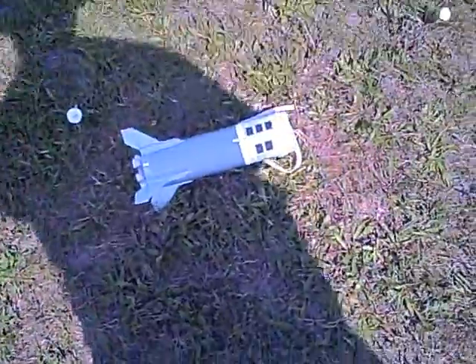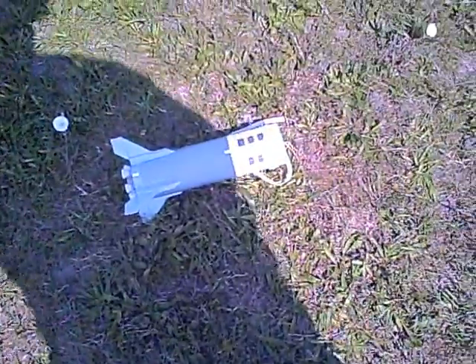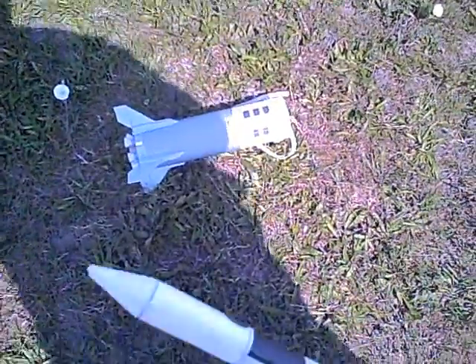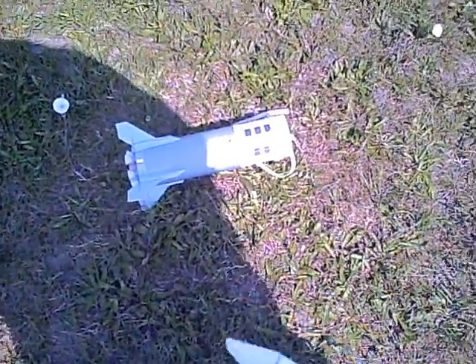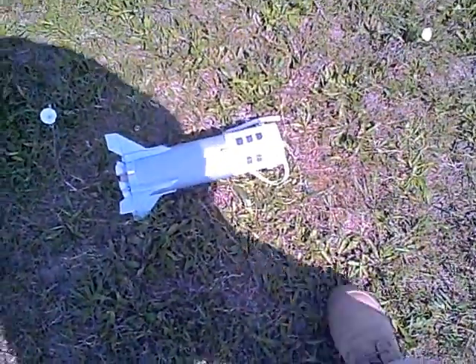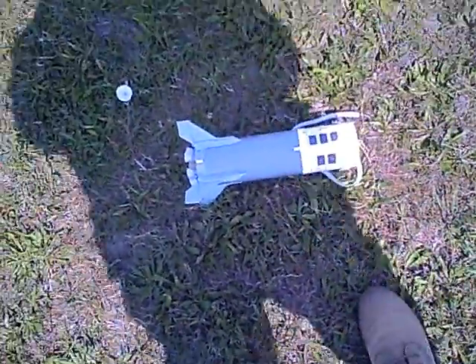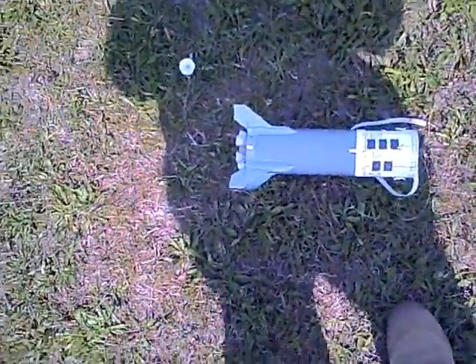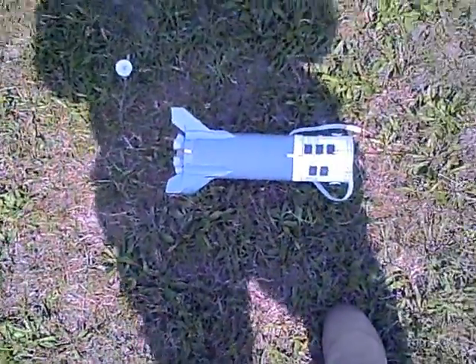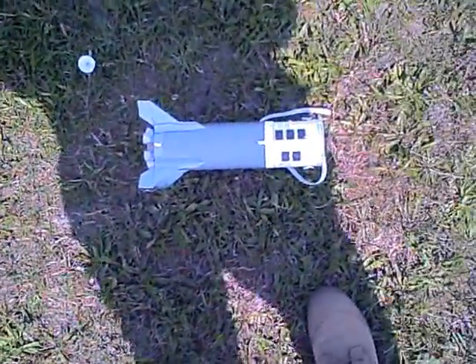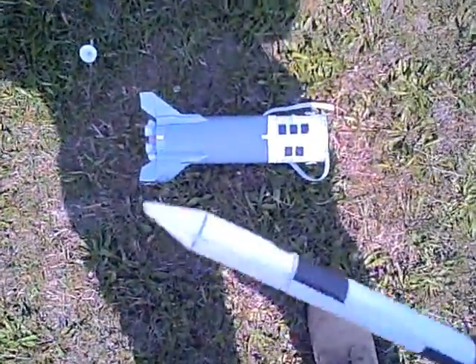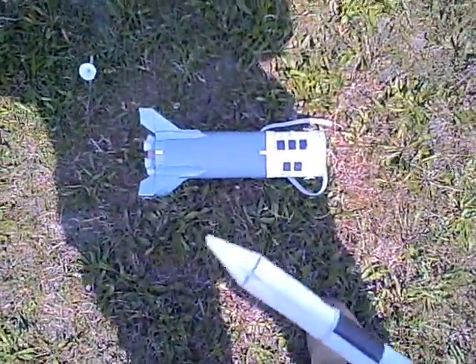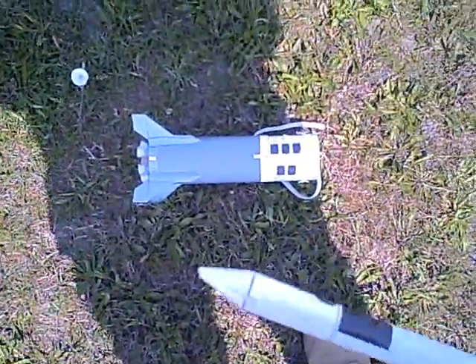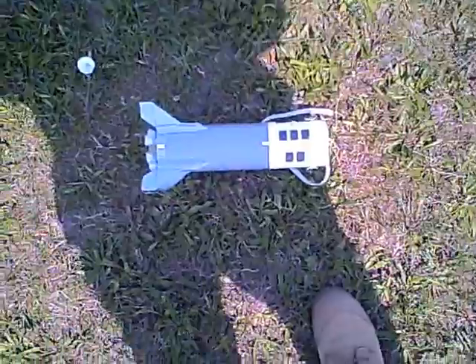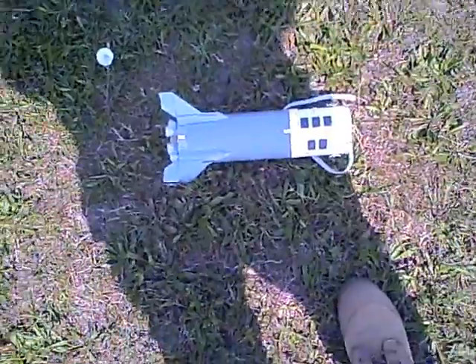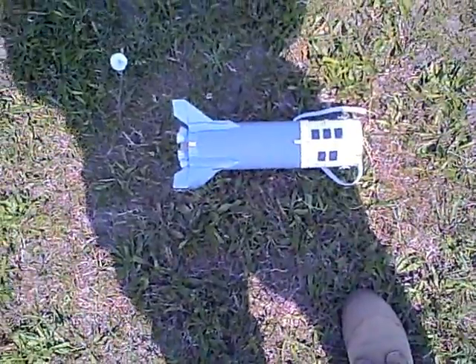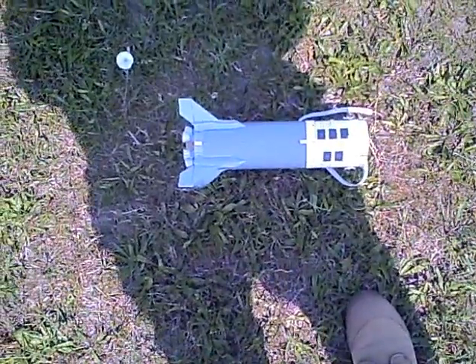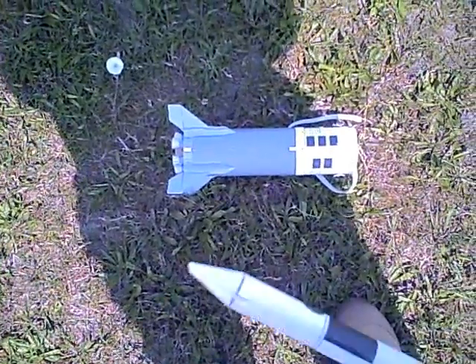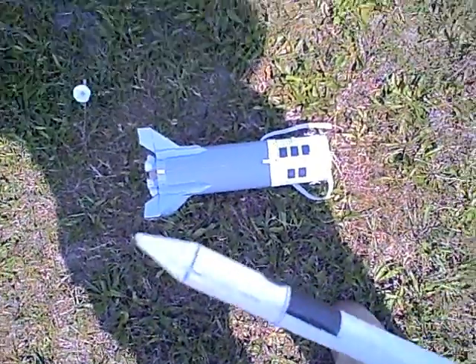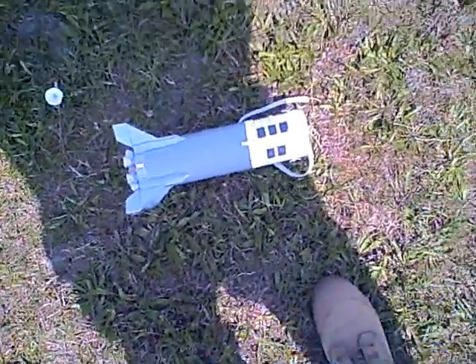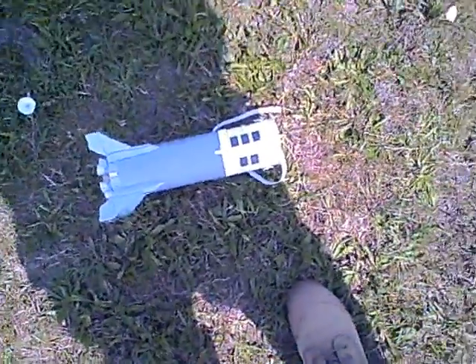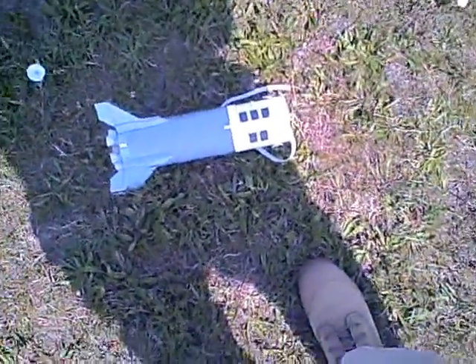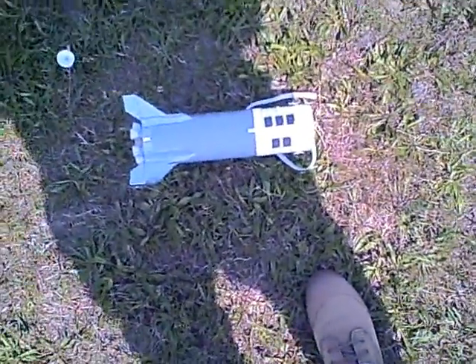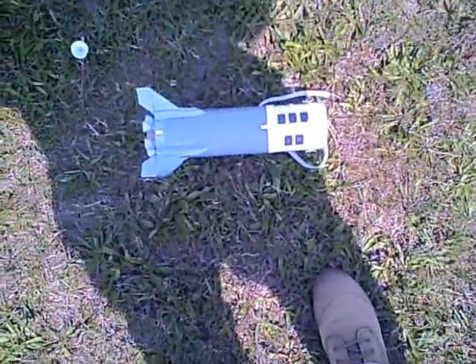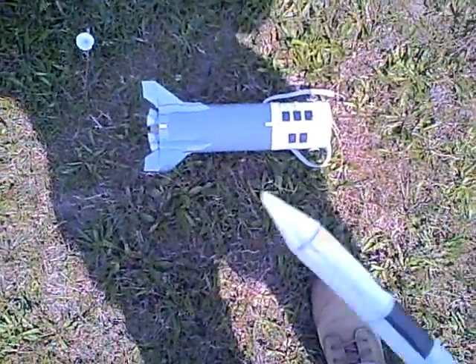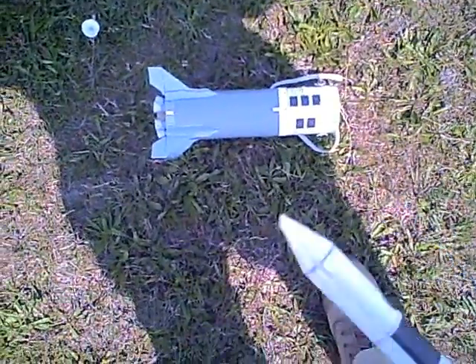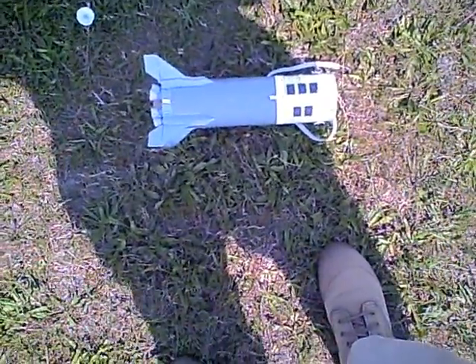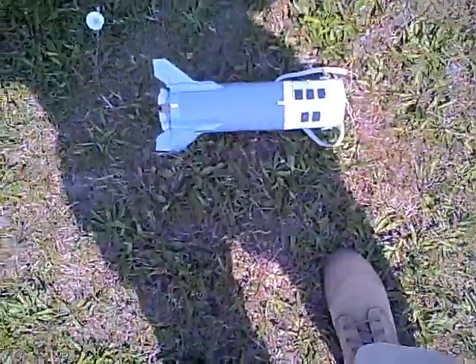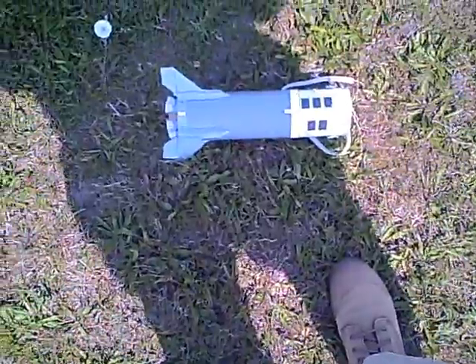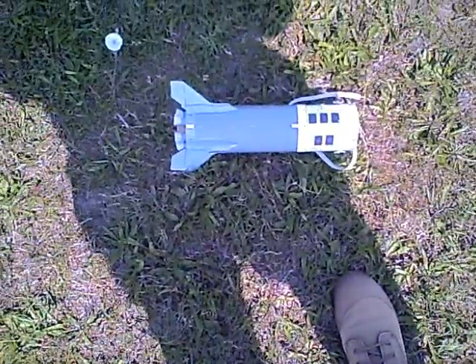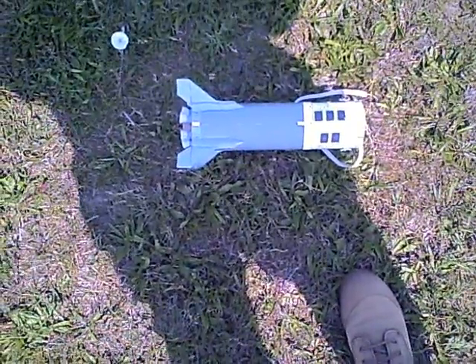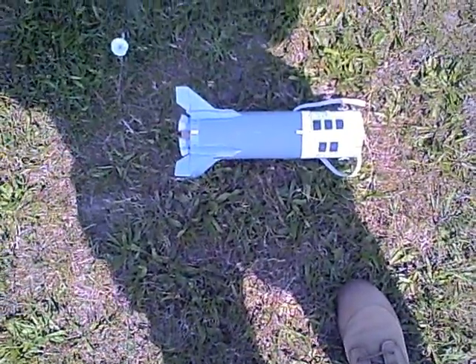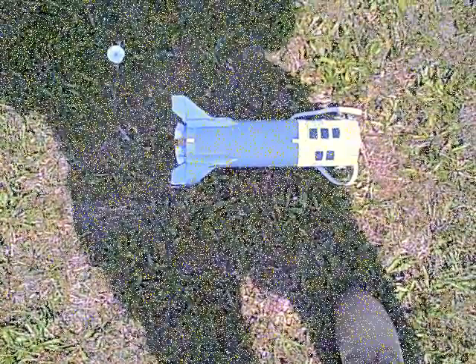And we're back at the booster section. We're going to shut her down here and bid you a good day and good flying.